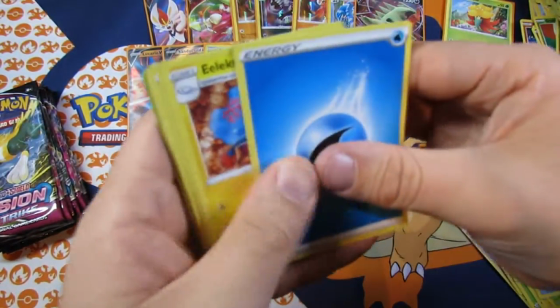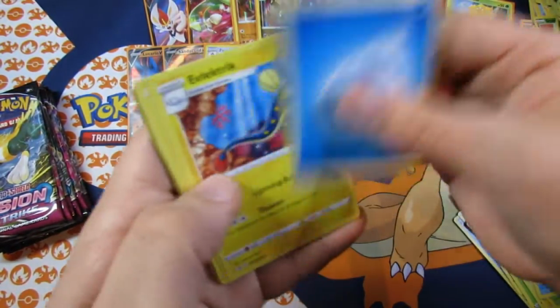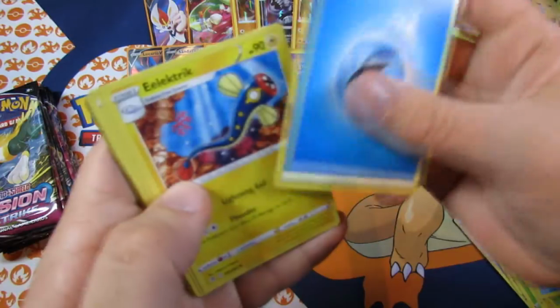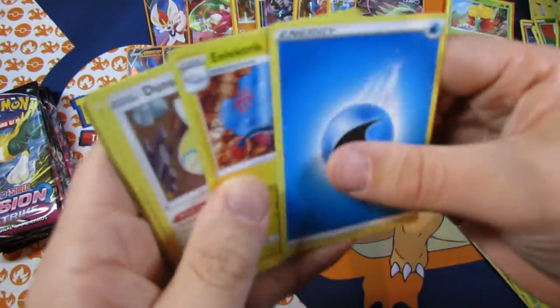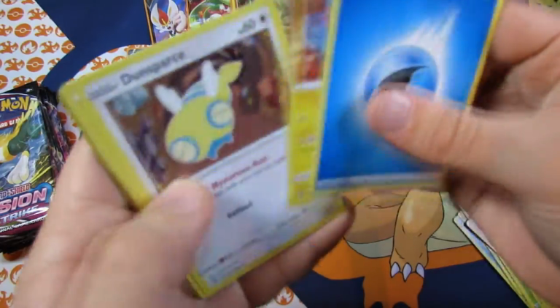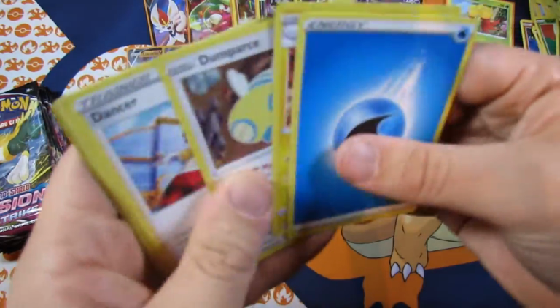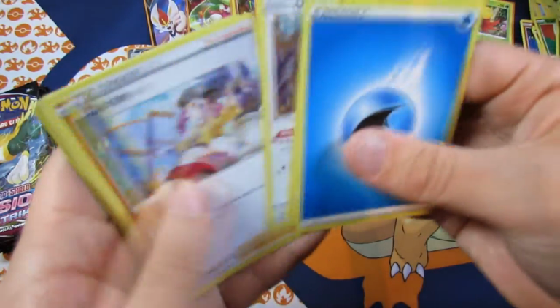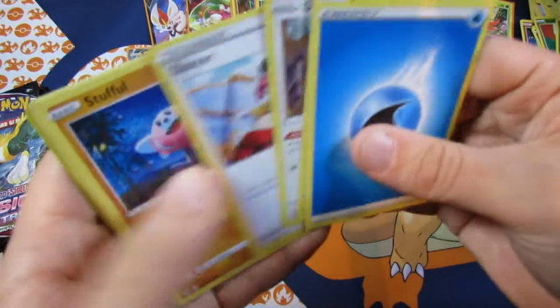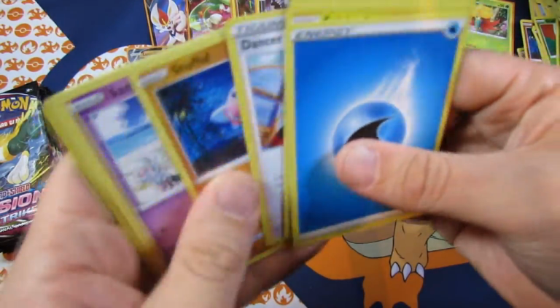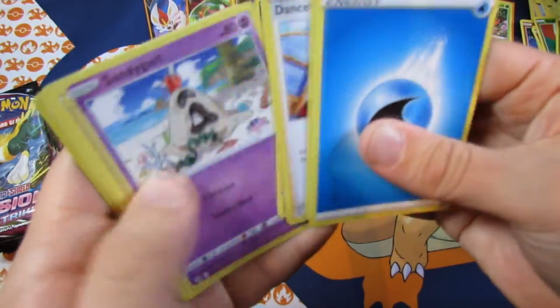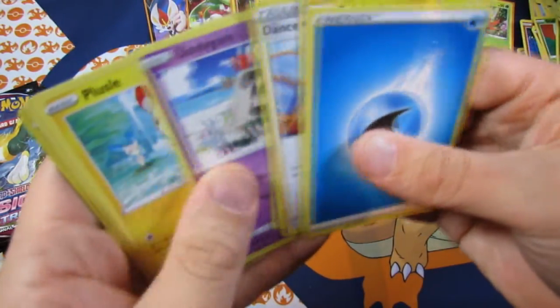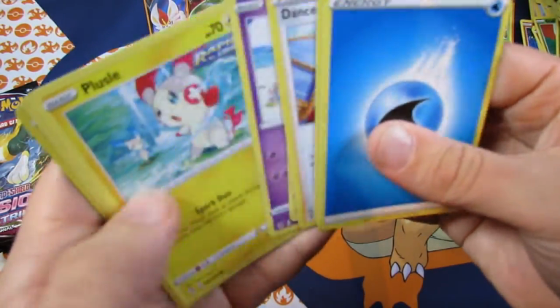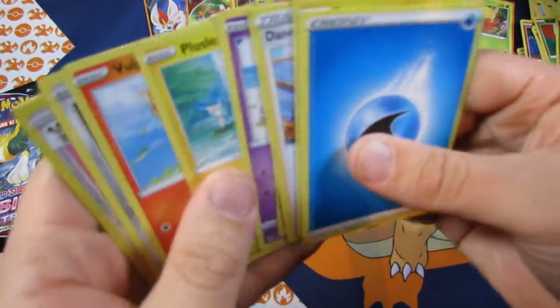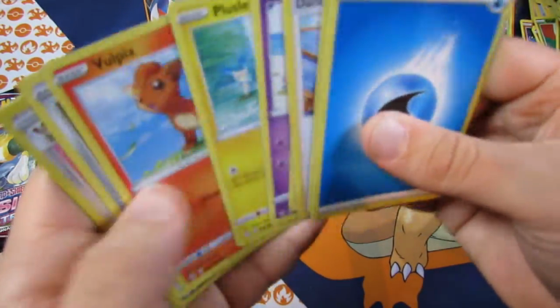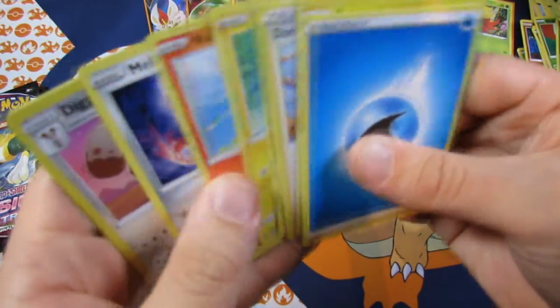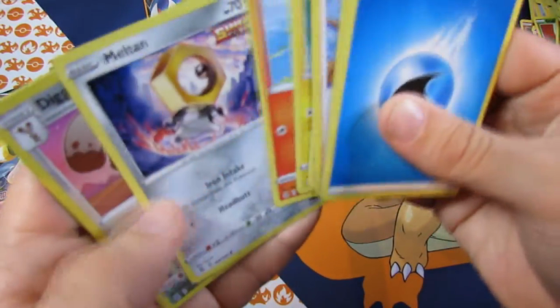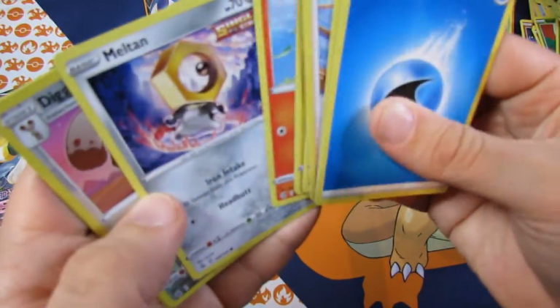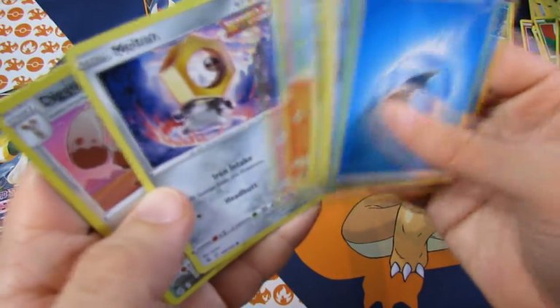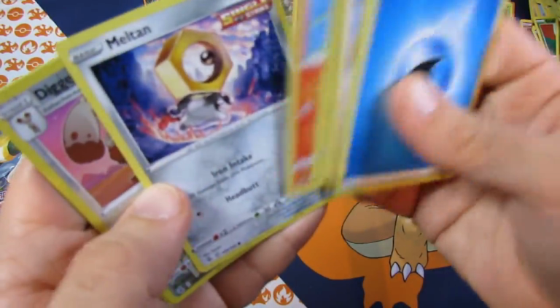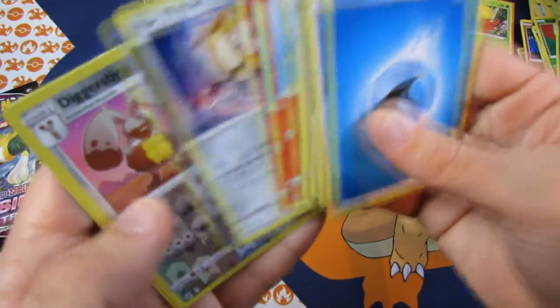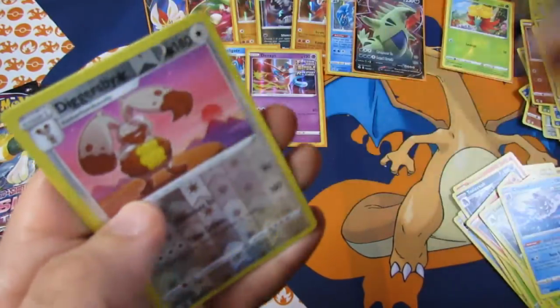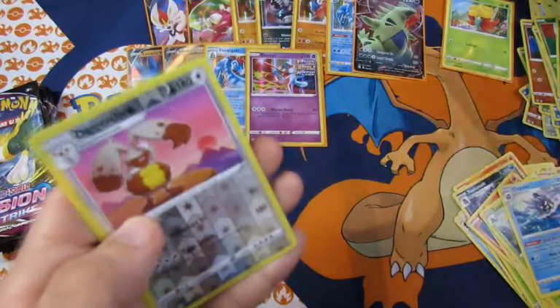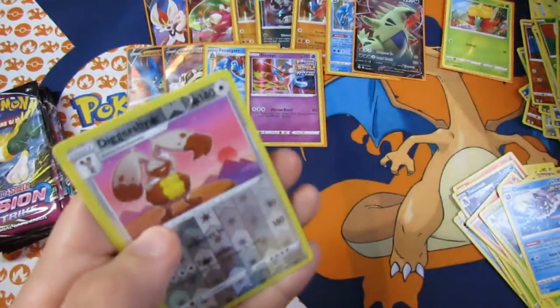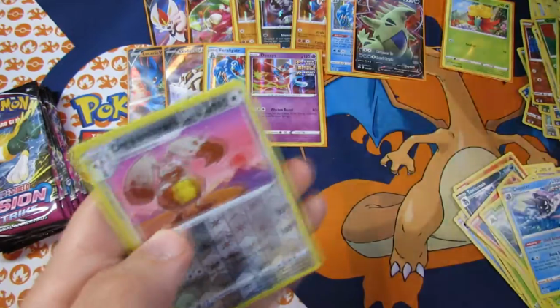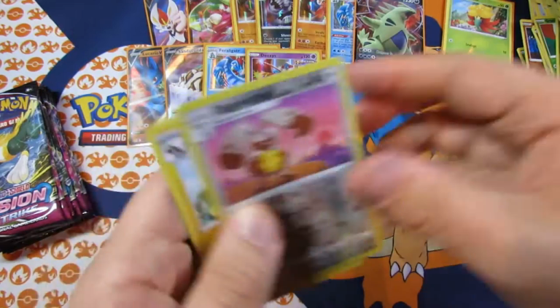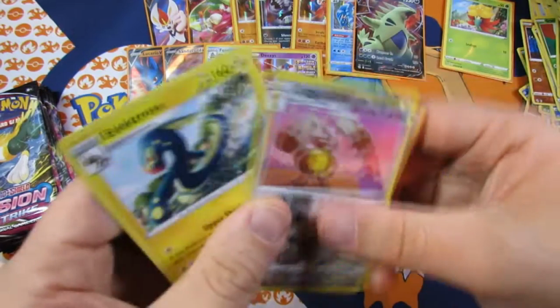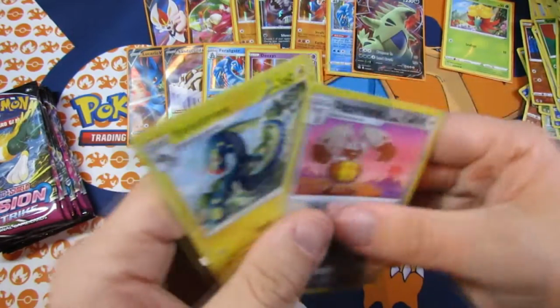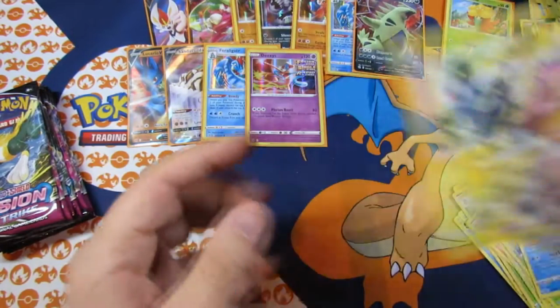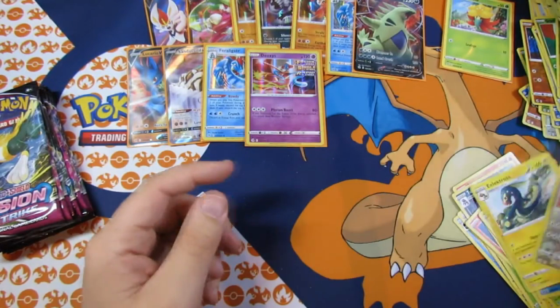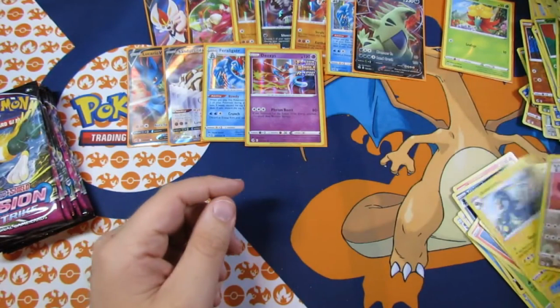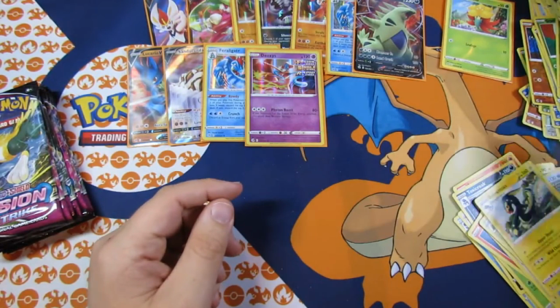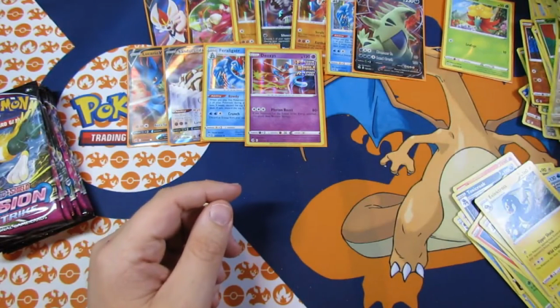We have Wartan G, Electri-Dunnsparce, Dernsir, Sandygast, Fulsa, Multi, Meltan, Diggersby, and Electros.